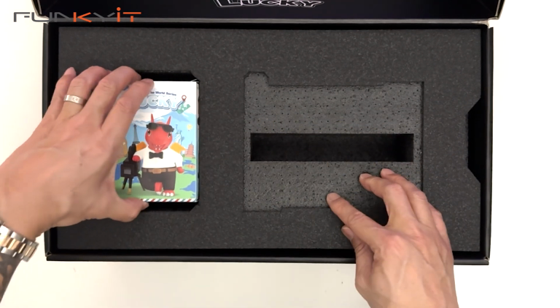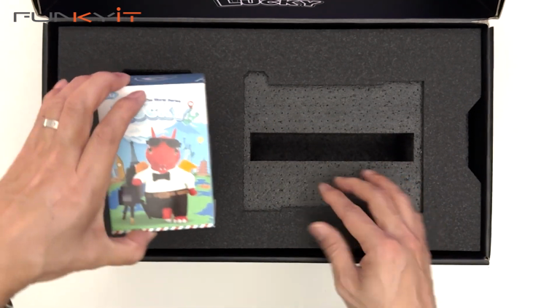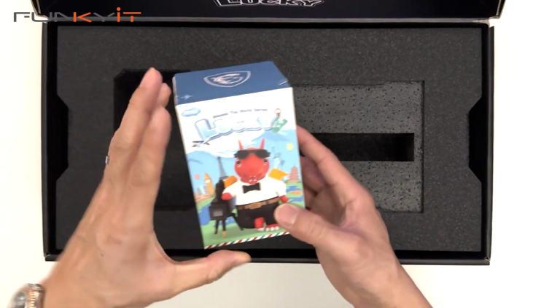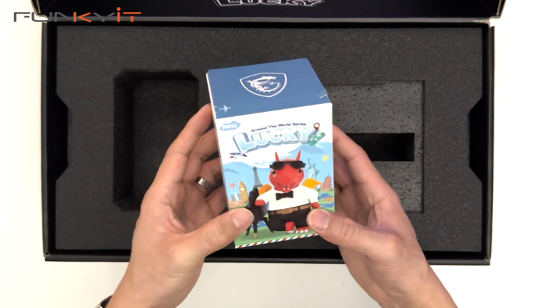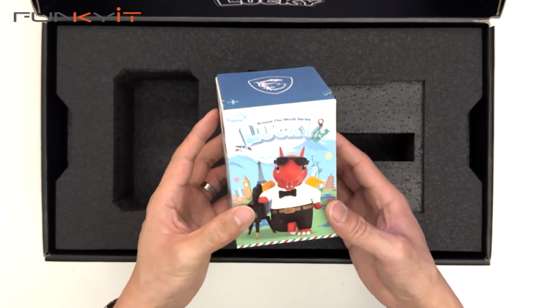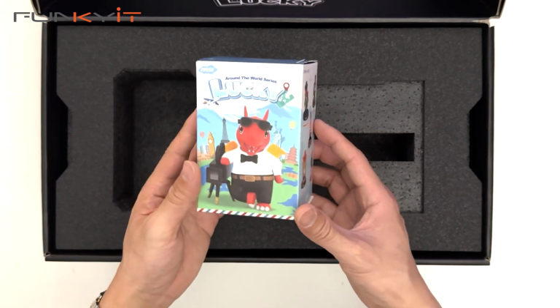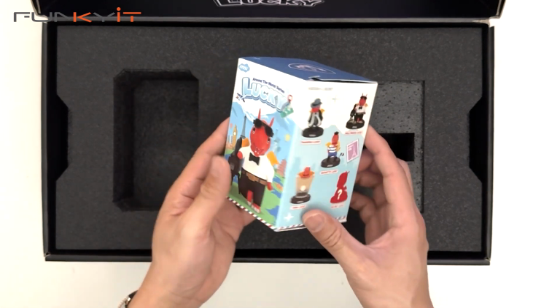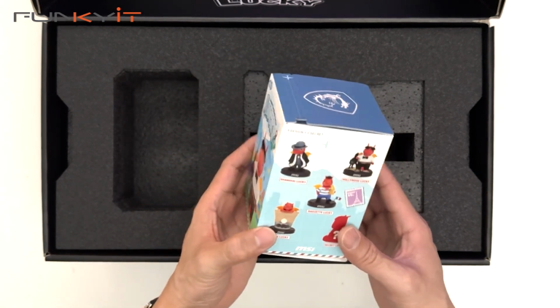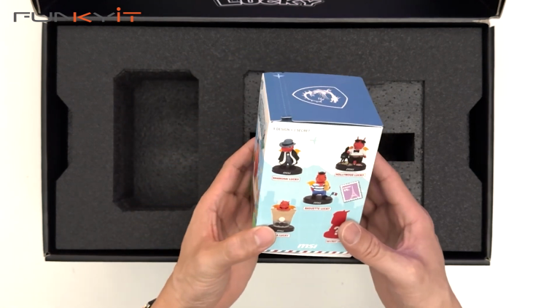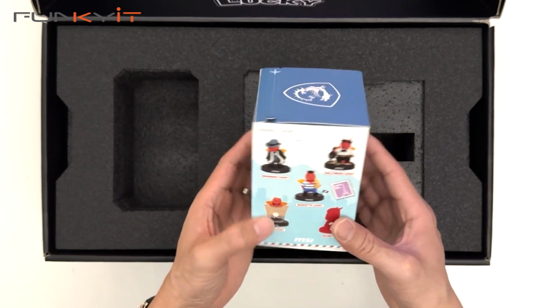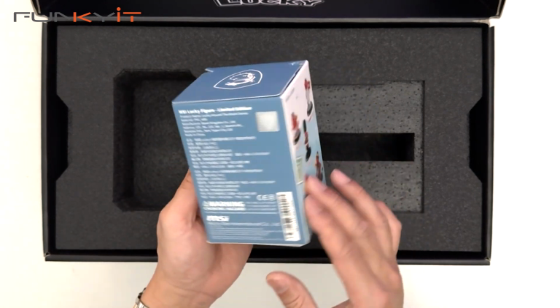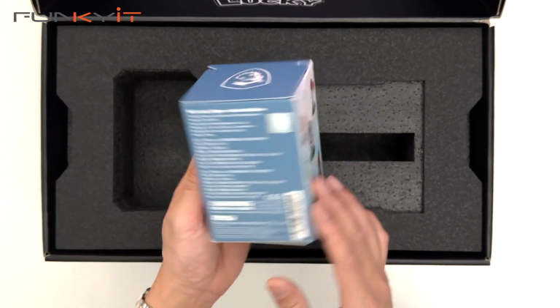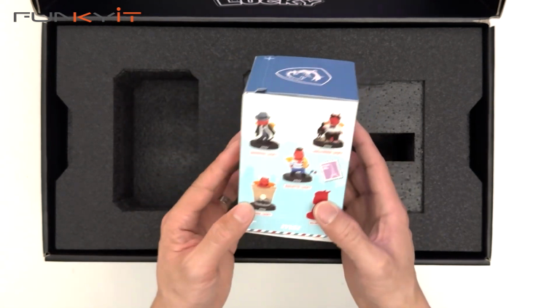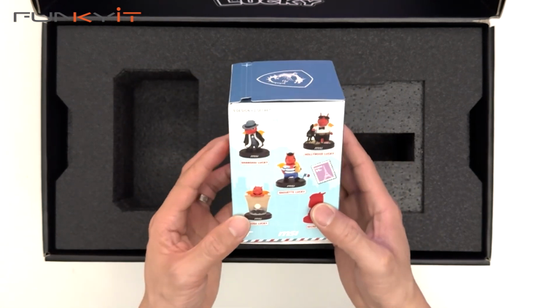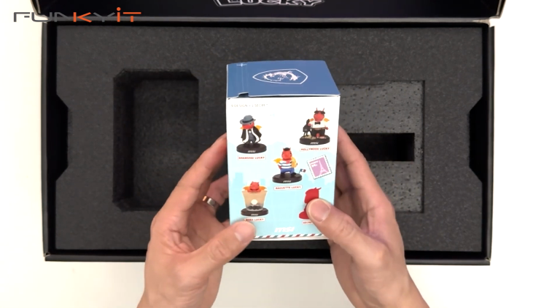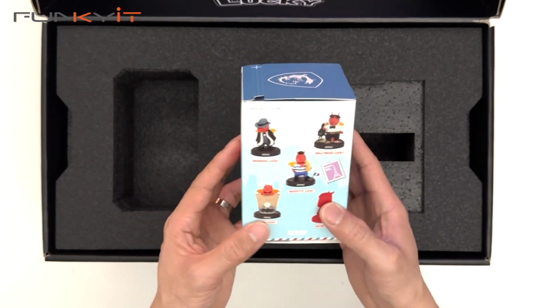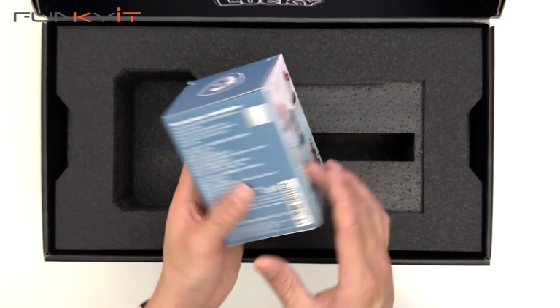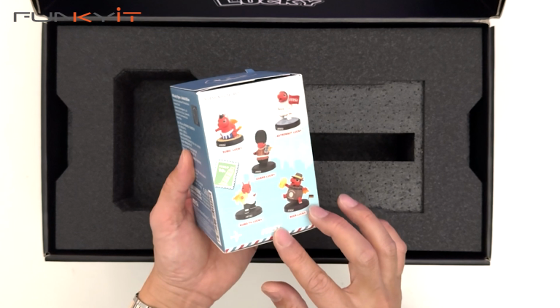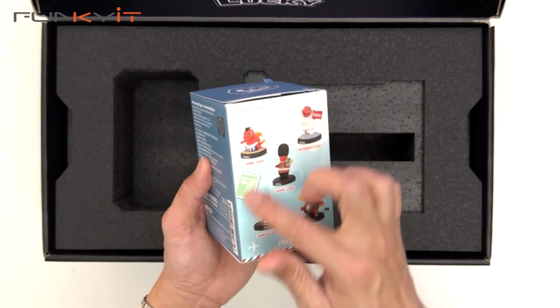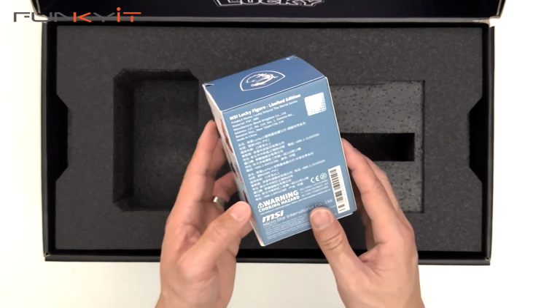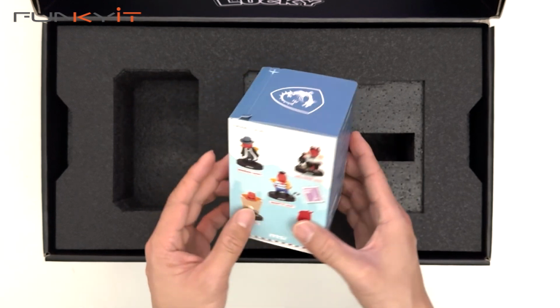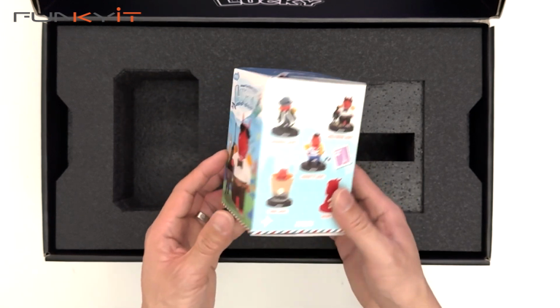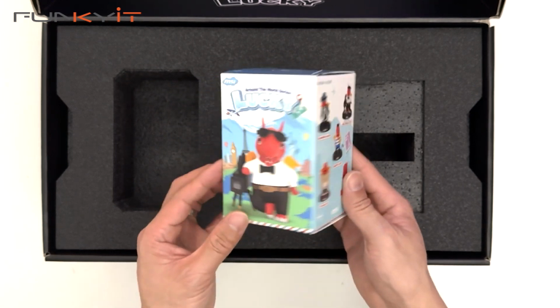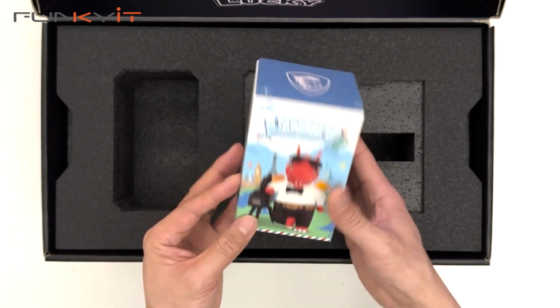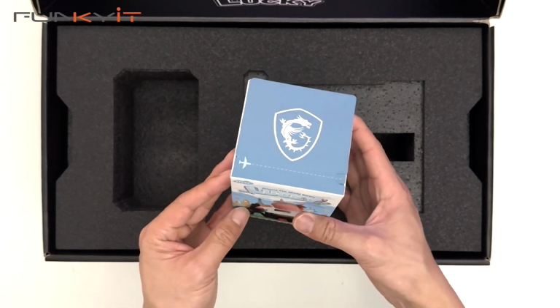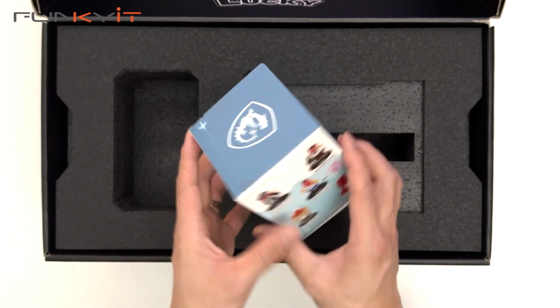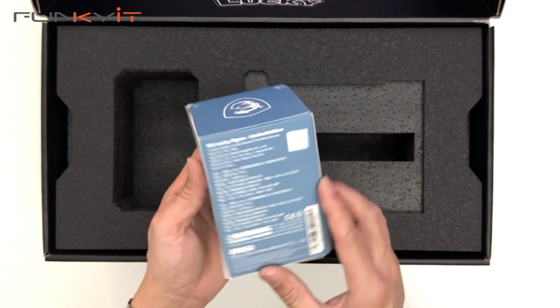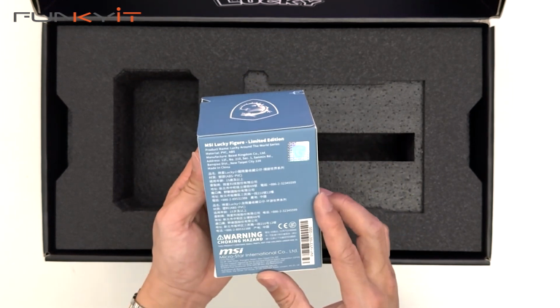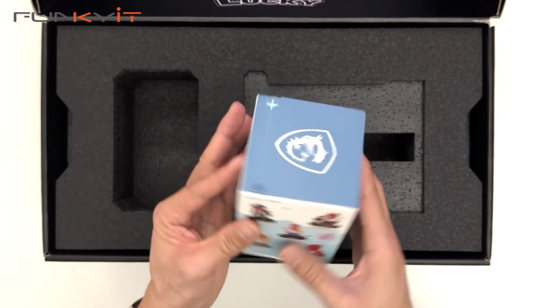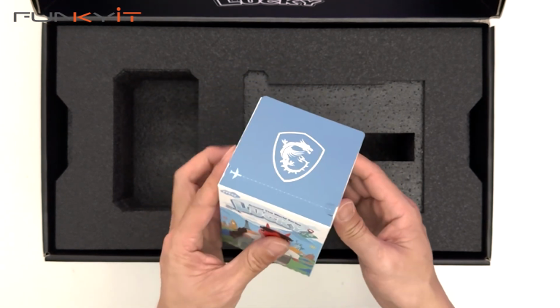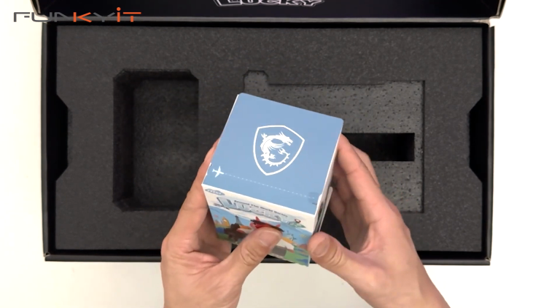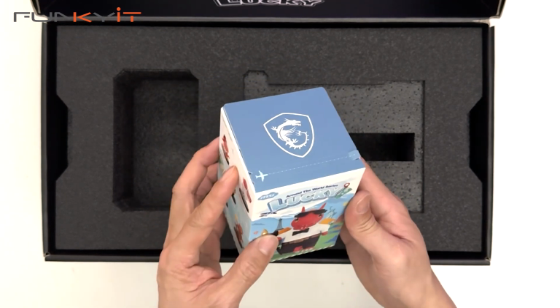So this is the MSI lucky figurine with the limited edition. You have nine to collect in total and one special one. Let's open this up and take a look.